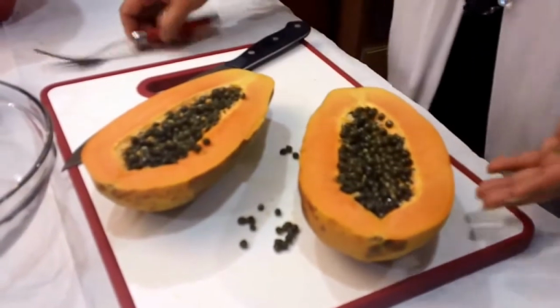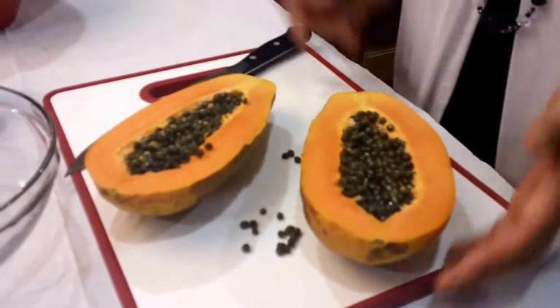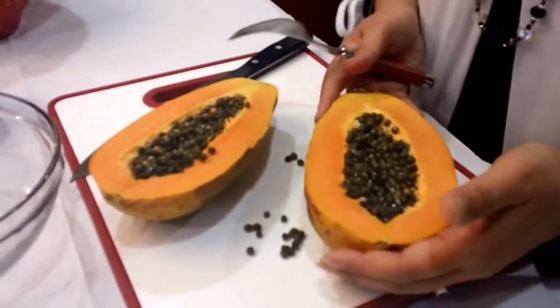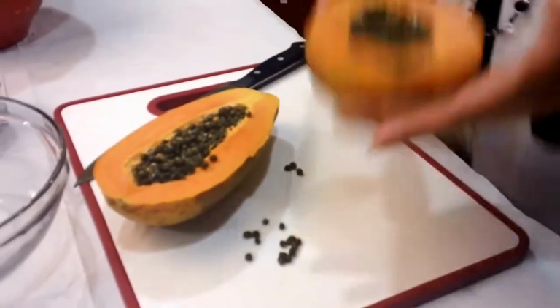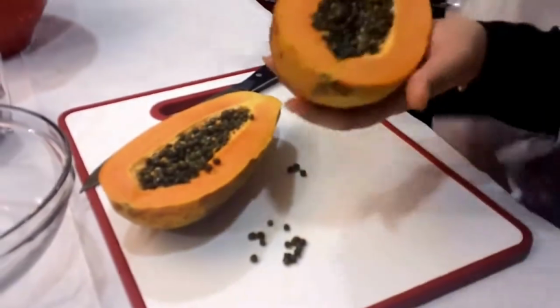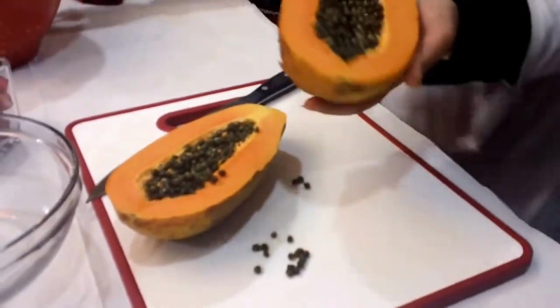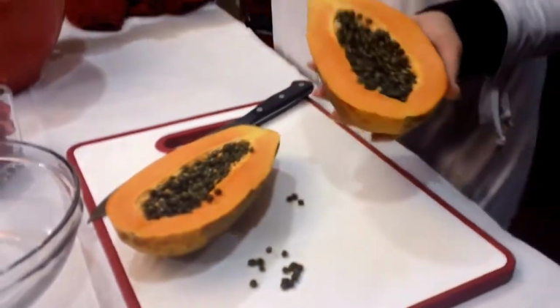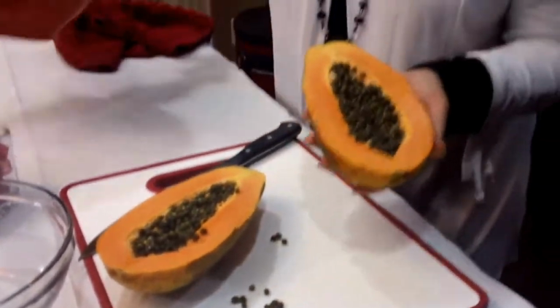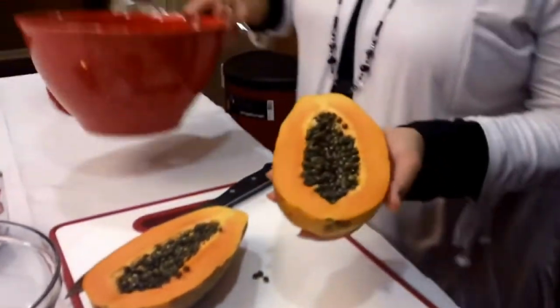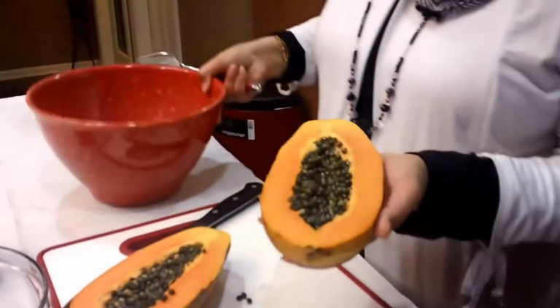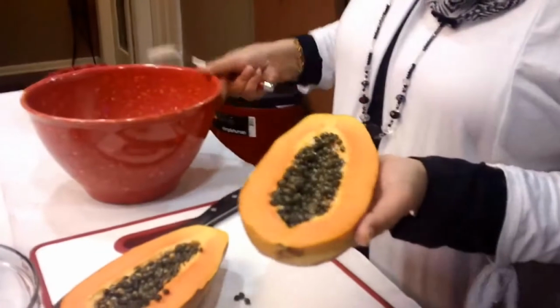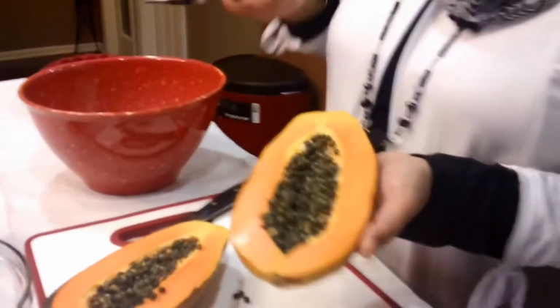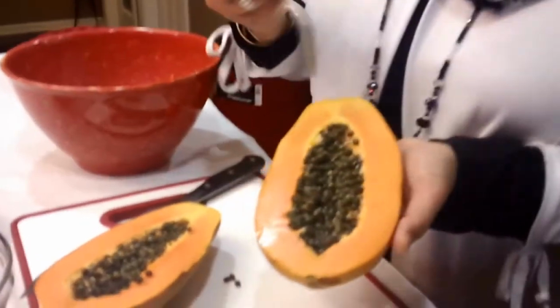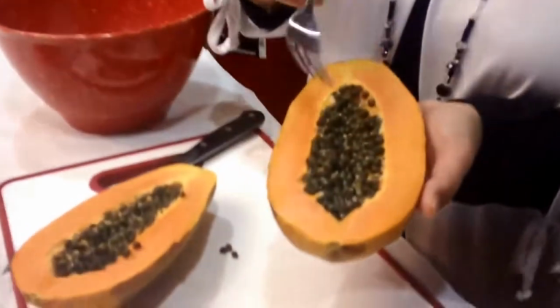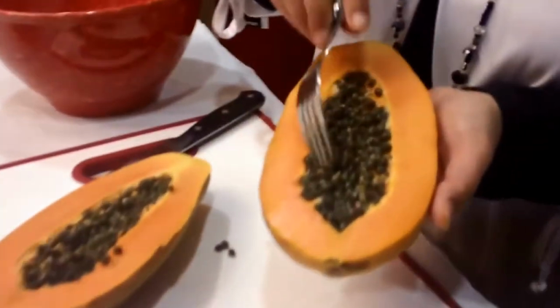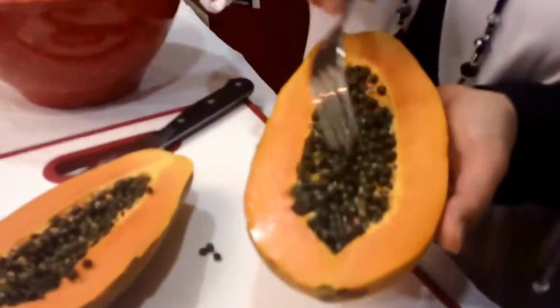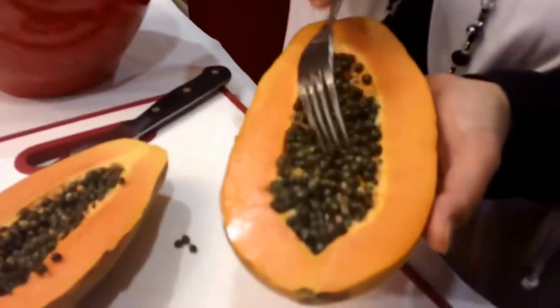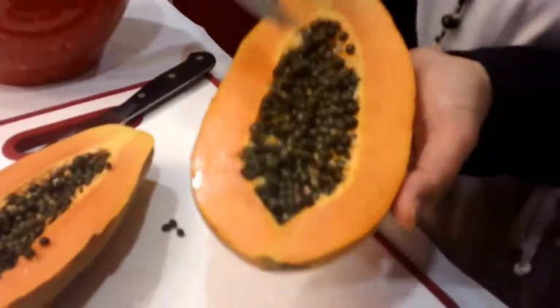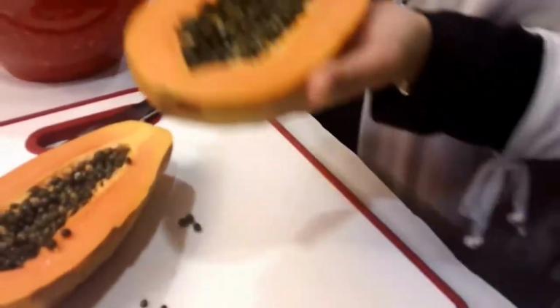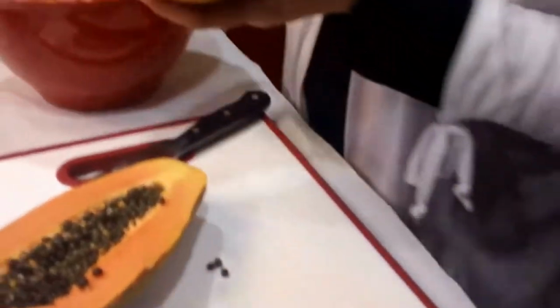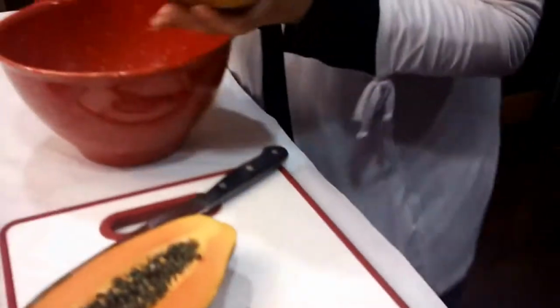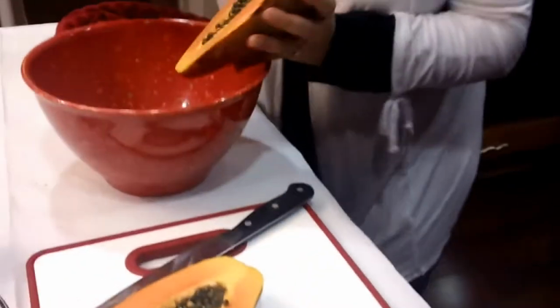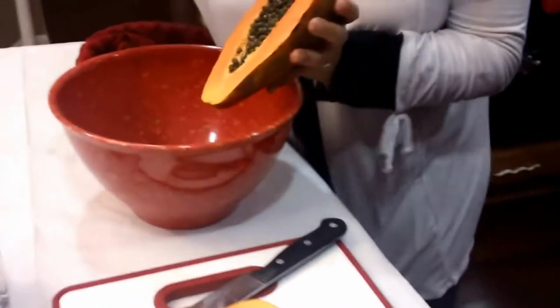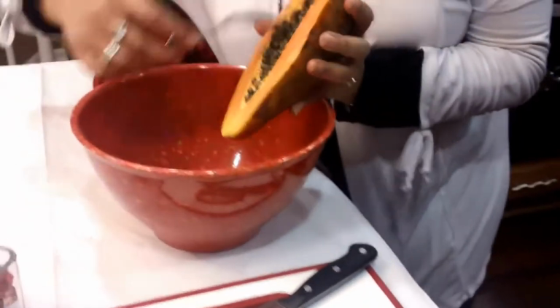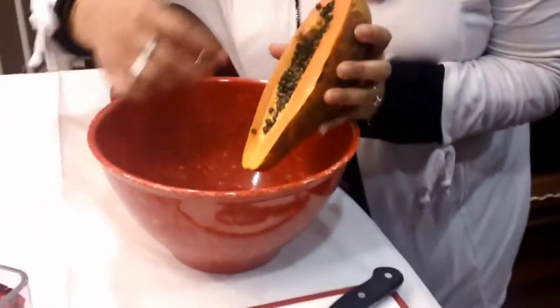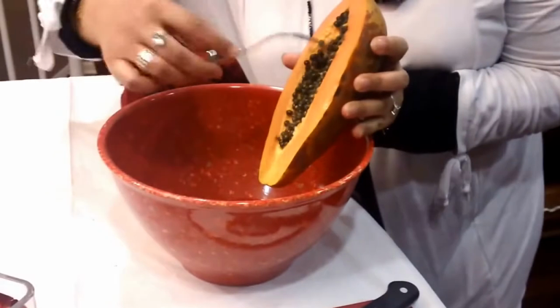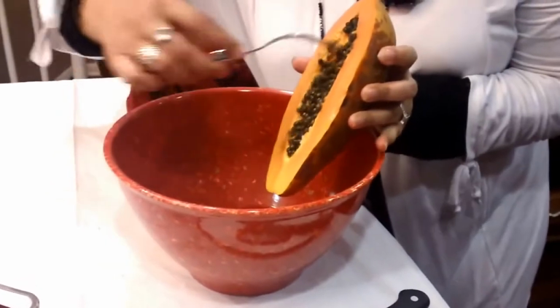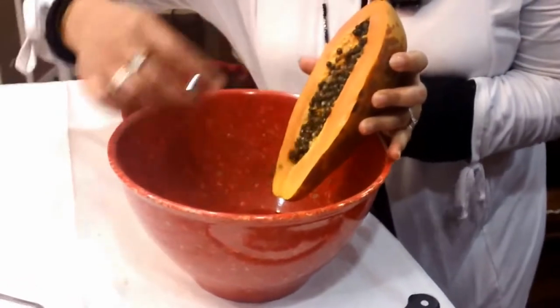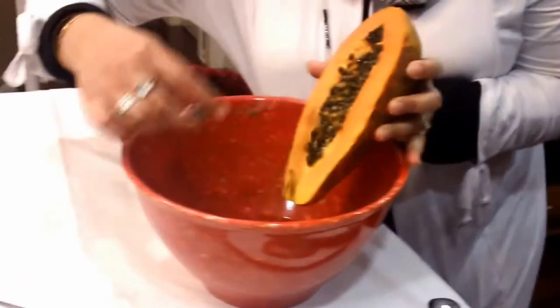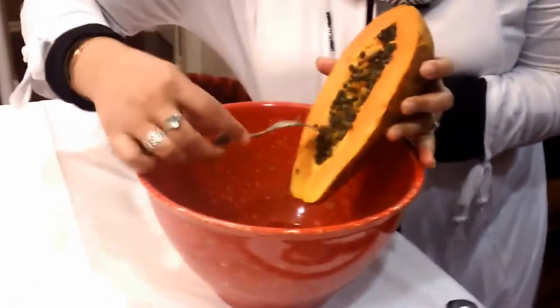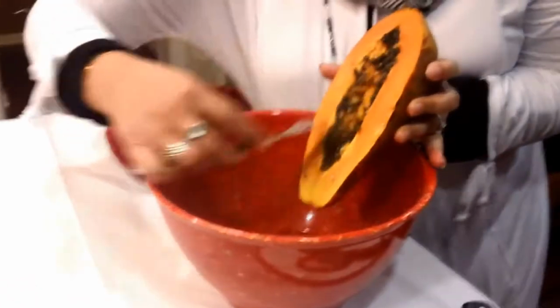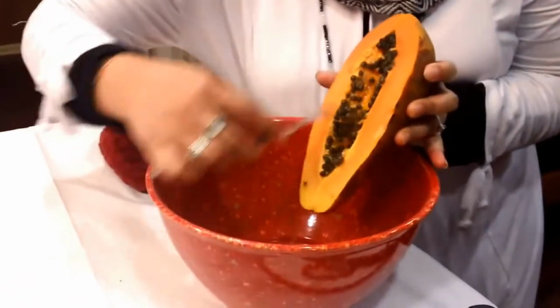So here what I'm going to do is, when you open it up, it's going to have these little black seeds in it. So I'm just going to go ahead and scrape those seeds out just like so.